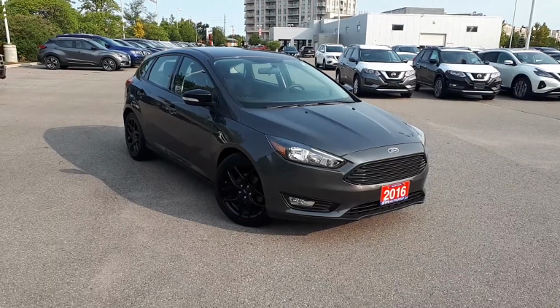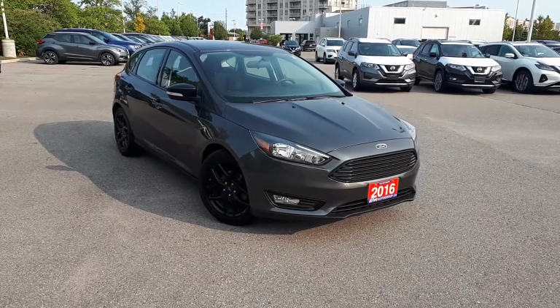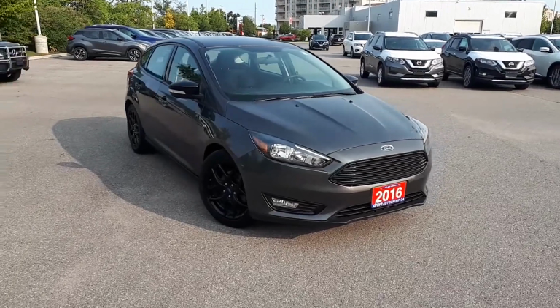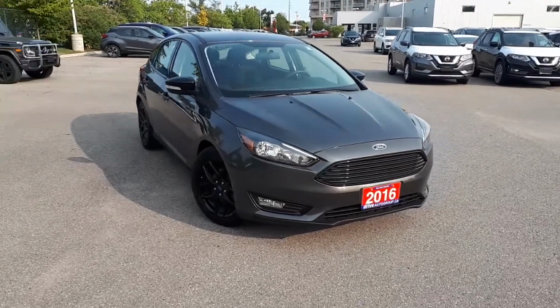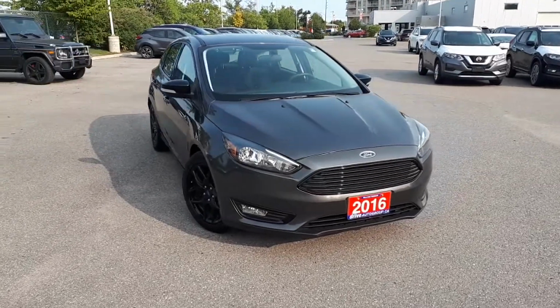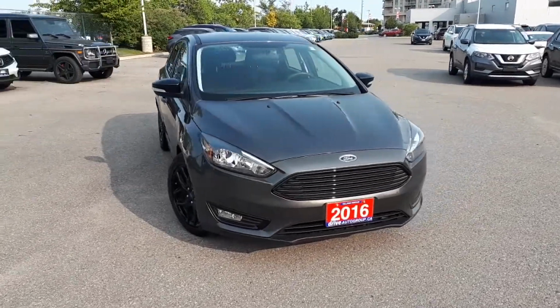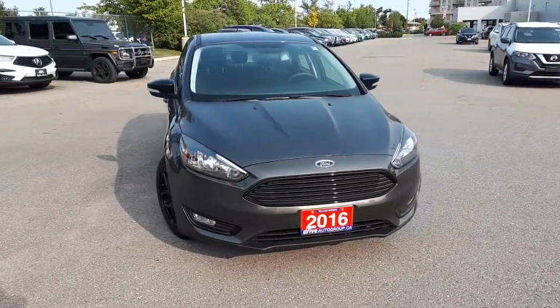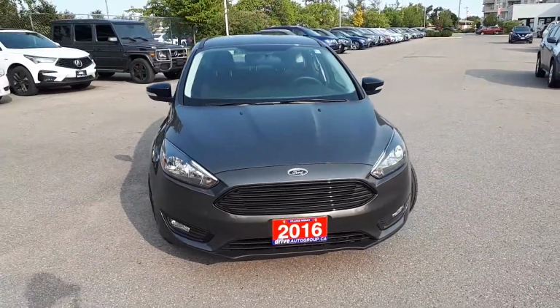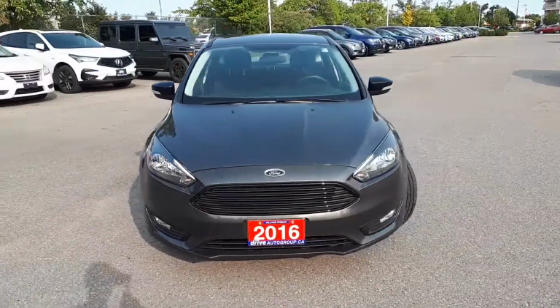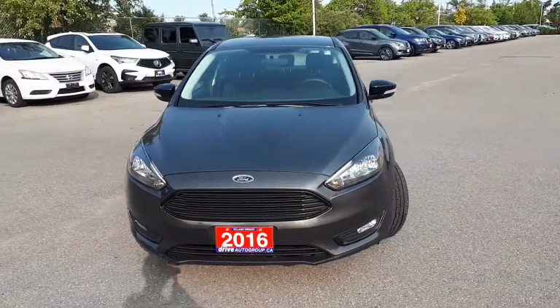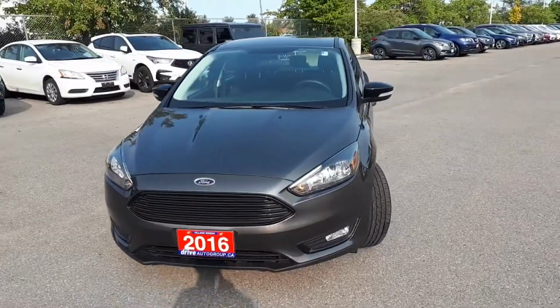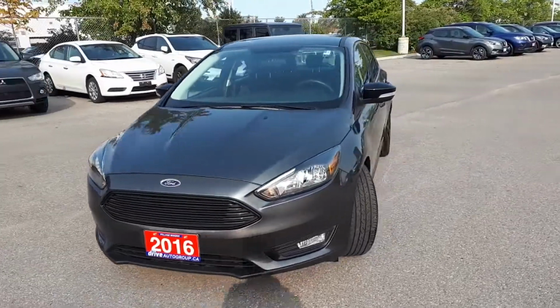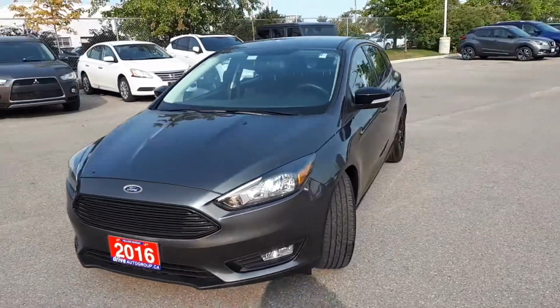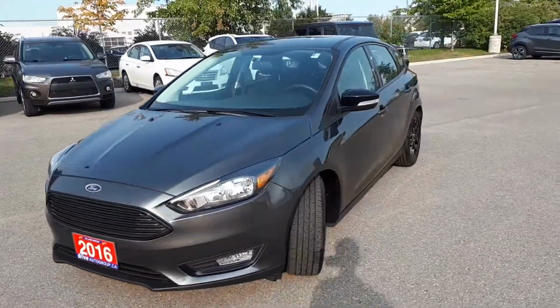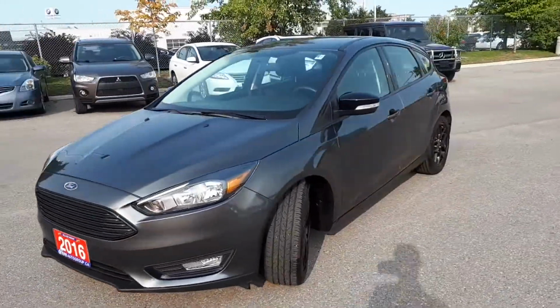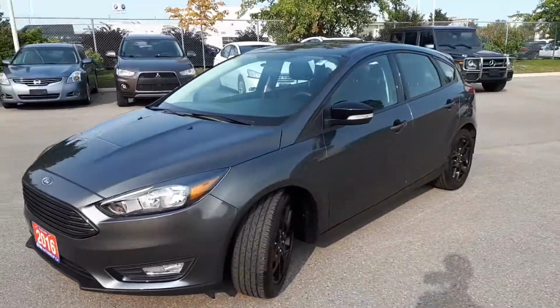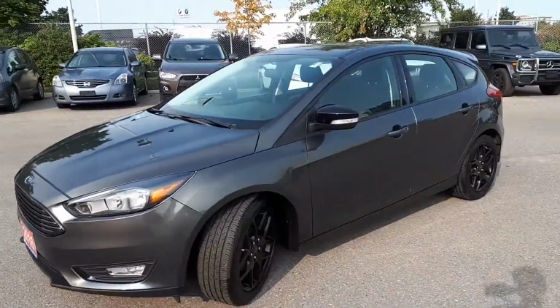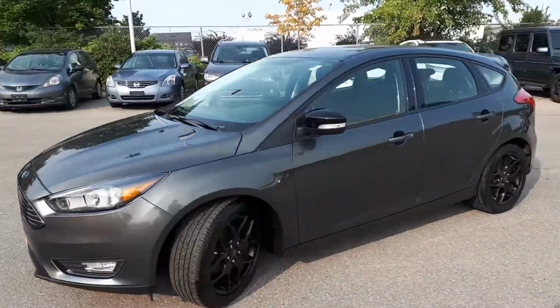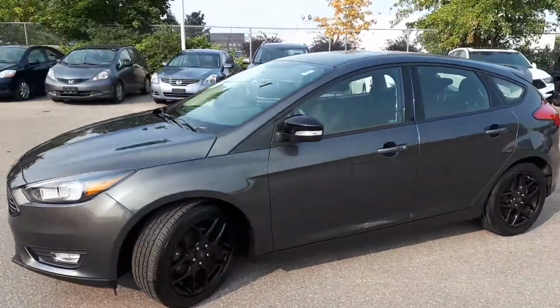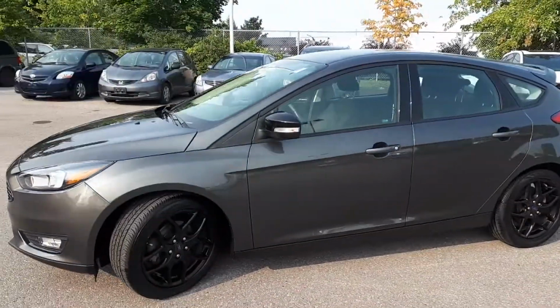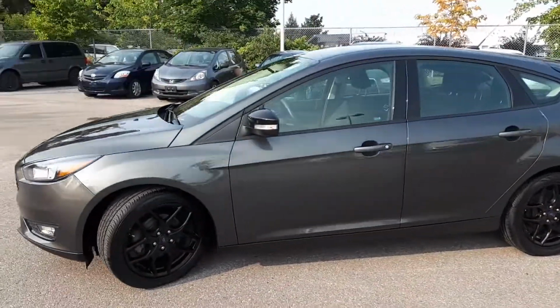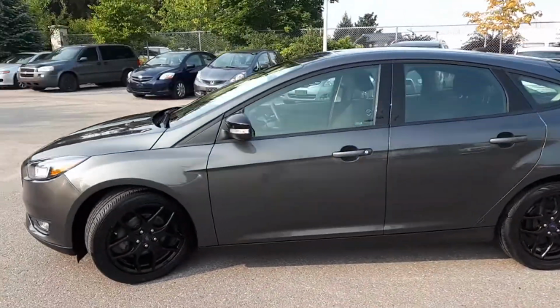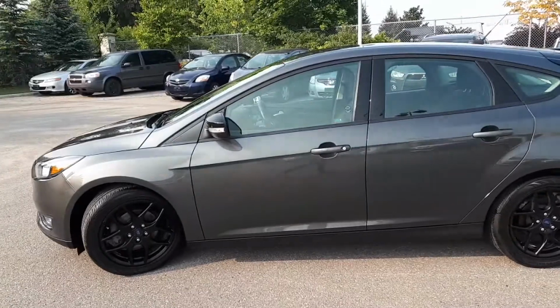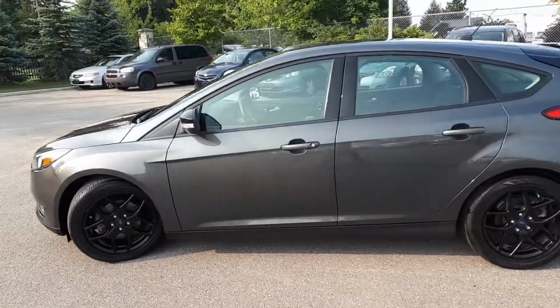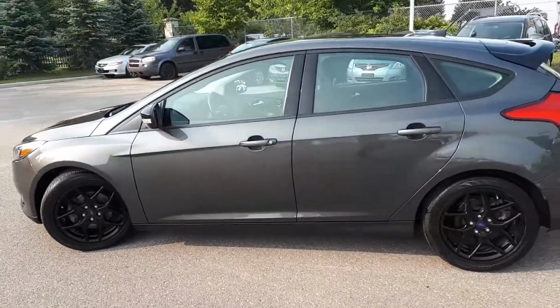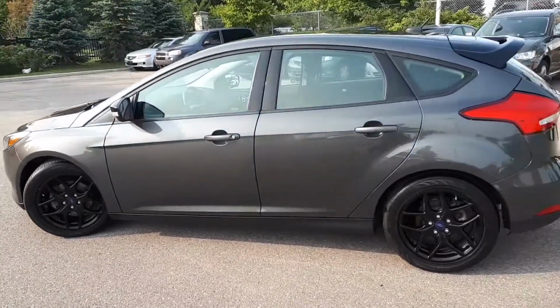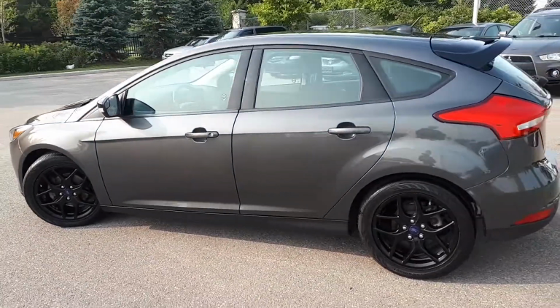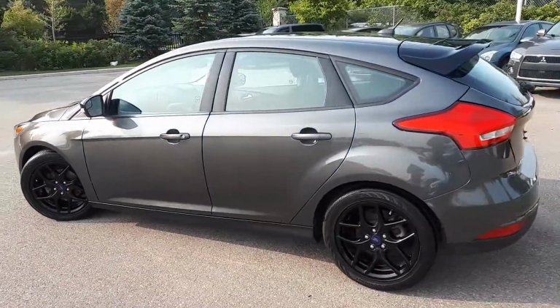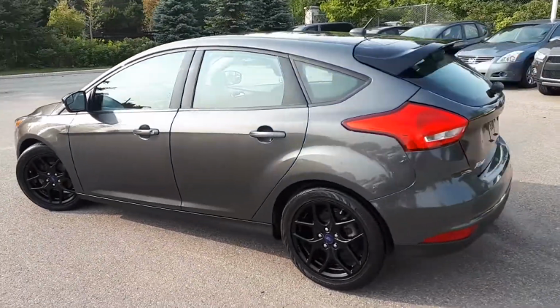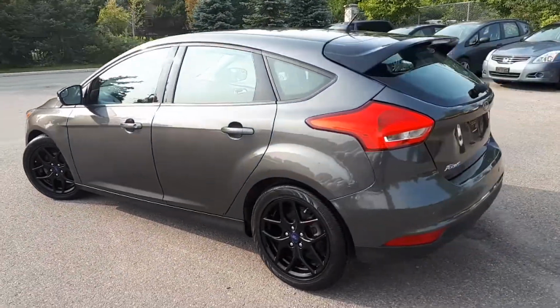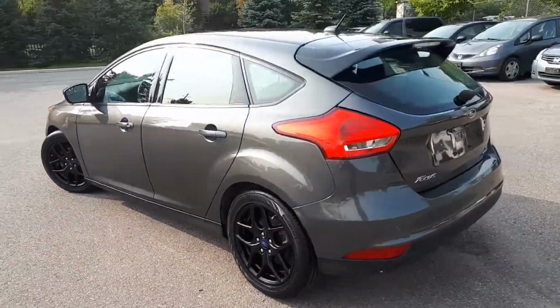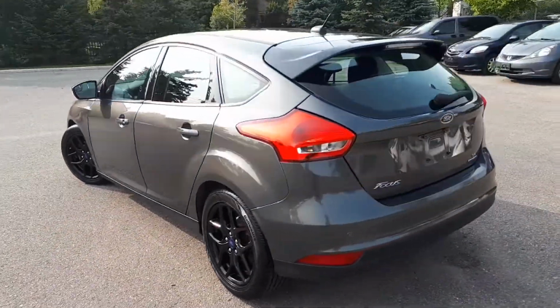Here at Village Nissan we have a pre-owned and DriveShield certified 2016 Ford Focus SE. This hatchback has front wheel drive and an automatic transmission.